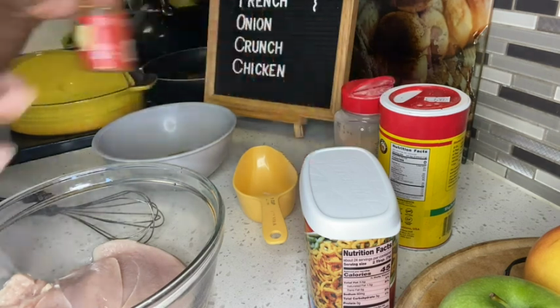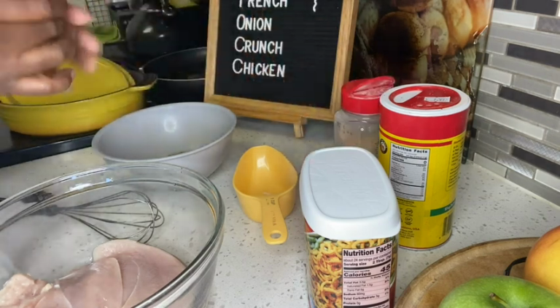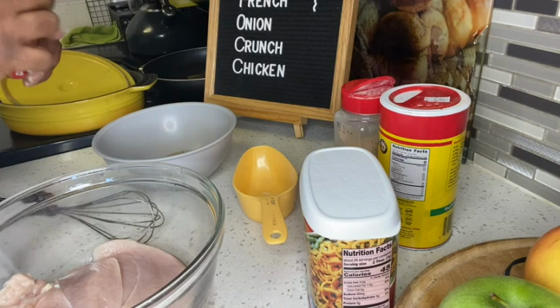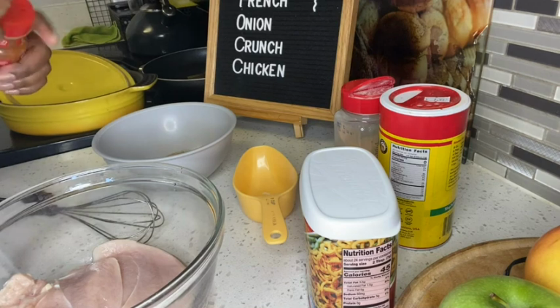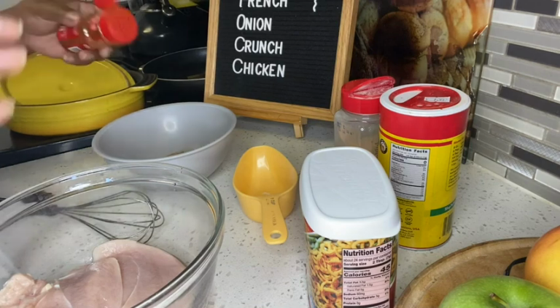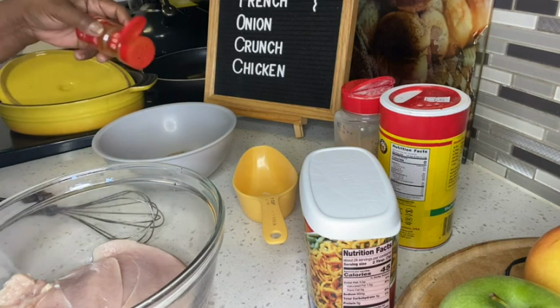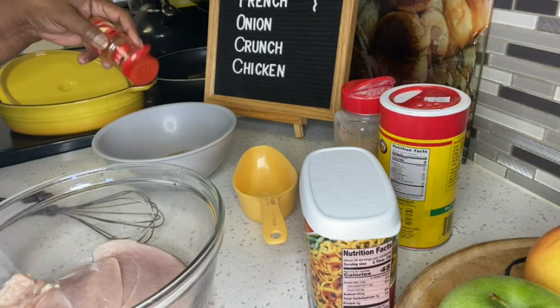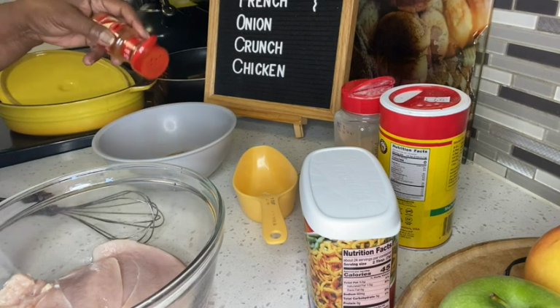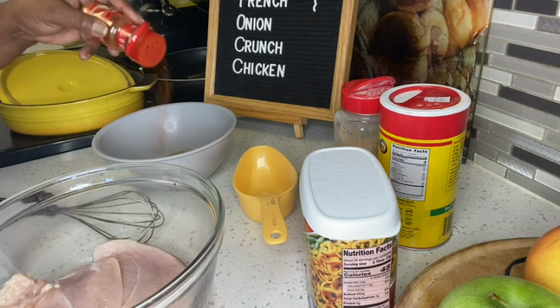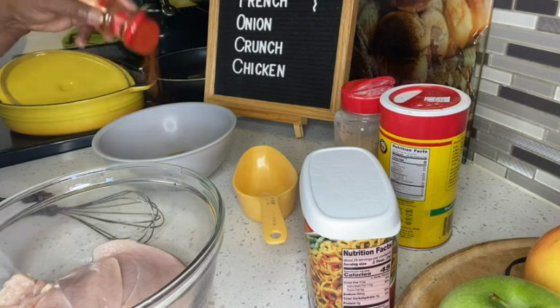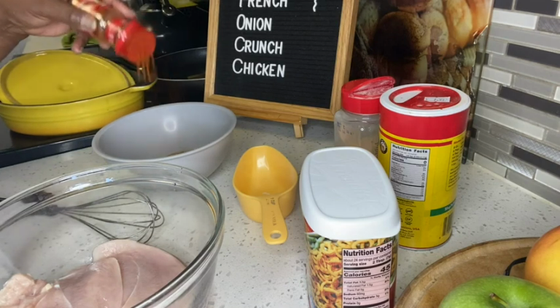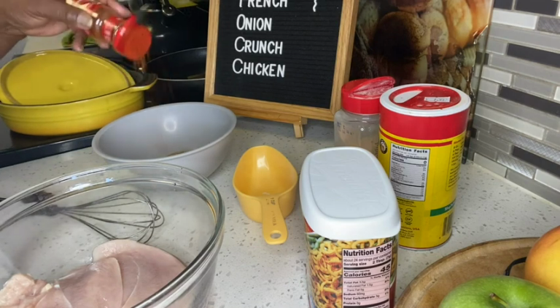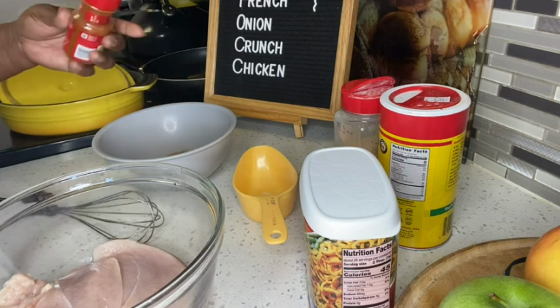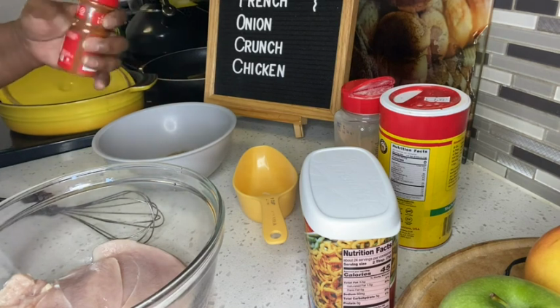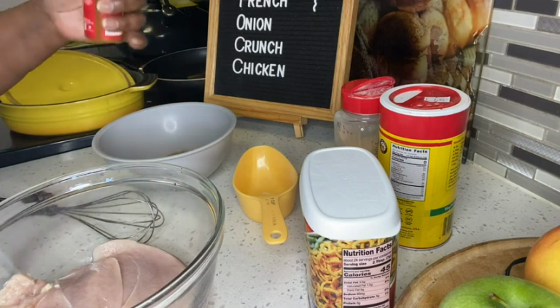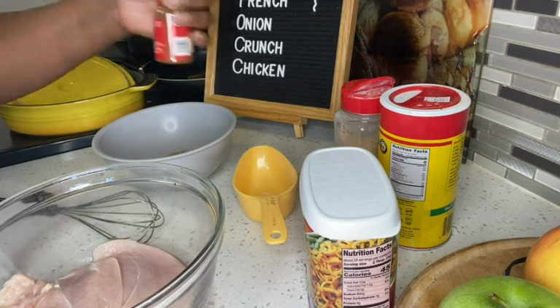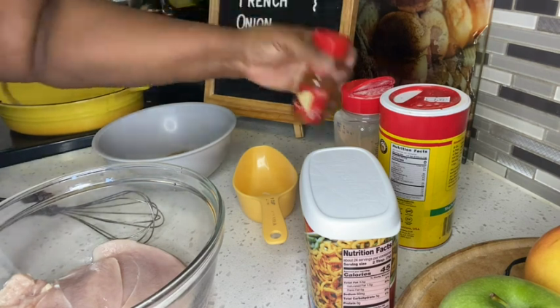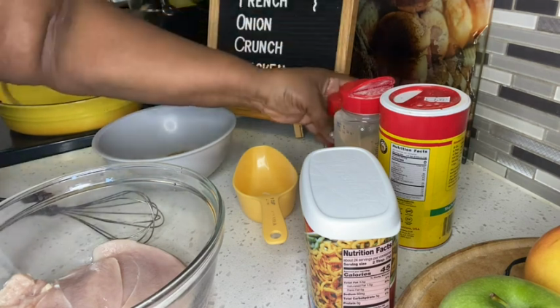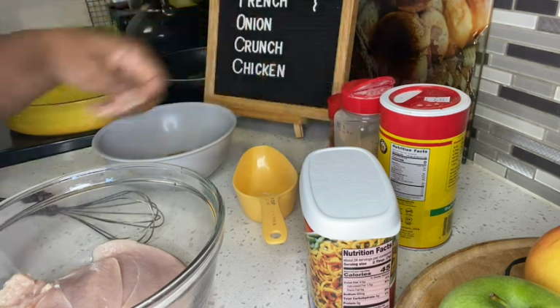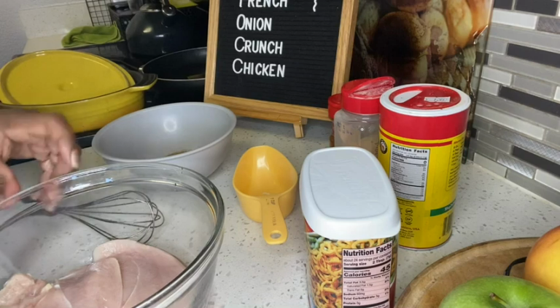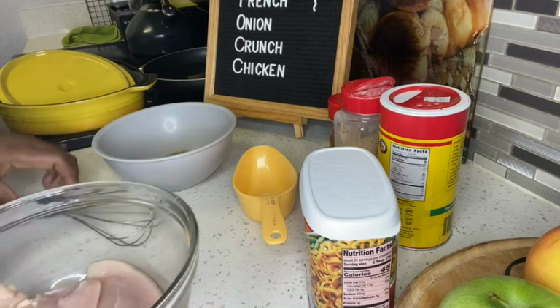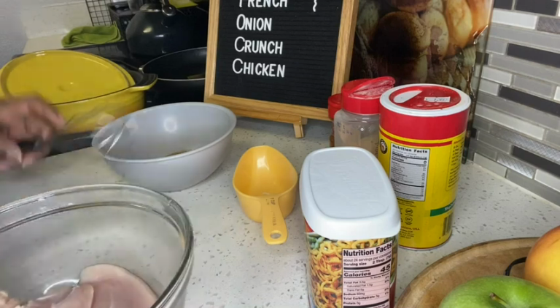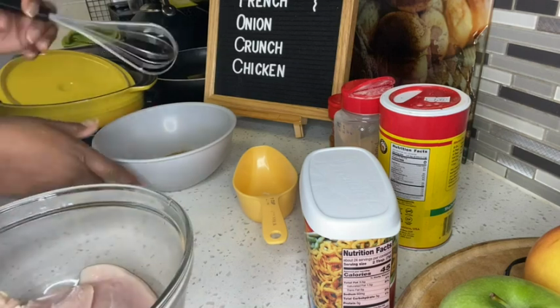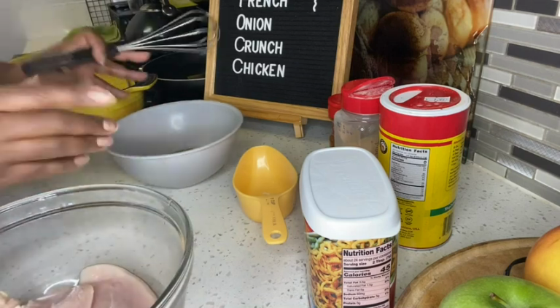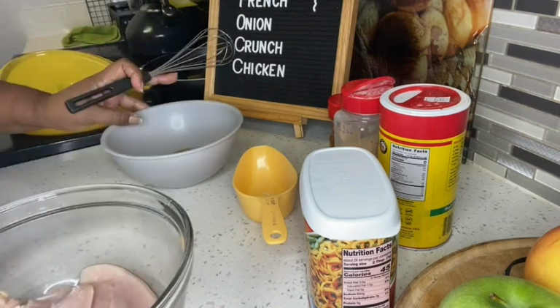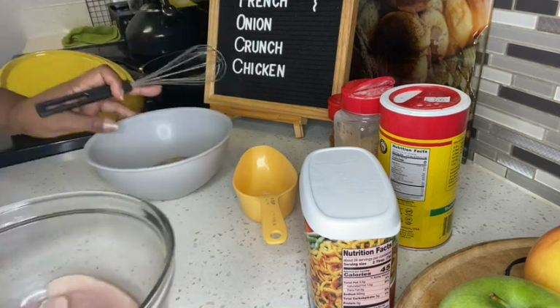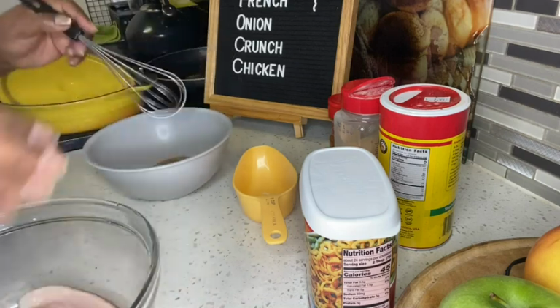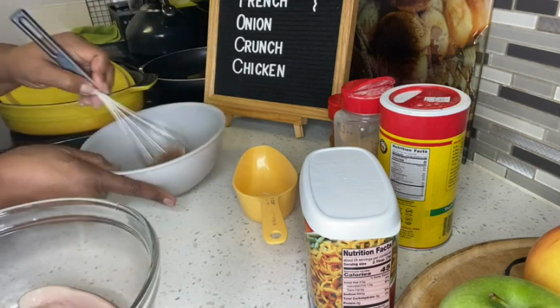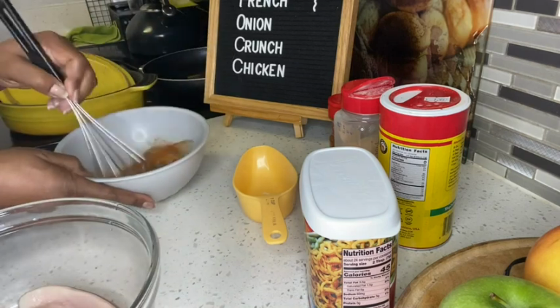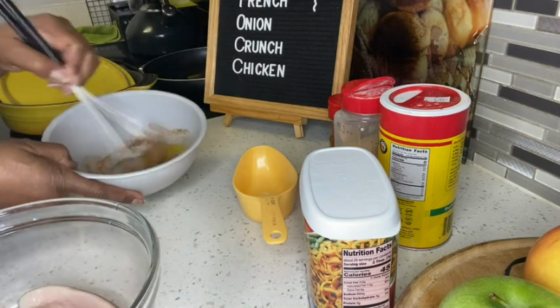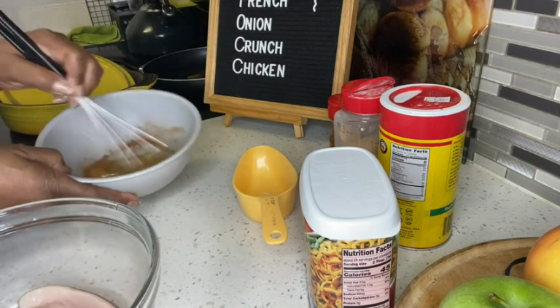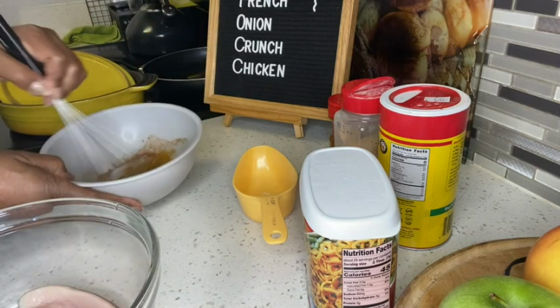I placed it in the refrigerator for about 15 minutes, just until the oven was ready. About 15 minutes is all you need. Take it out of there once it's done, then you're going to move on to the next step.